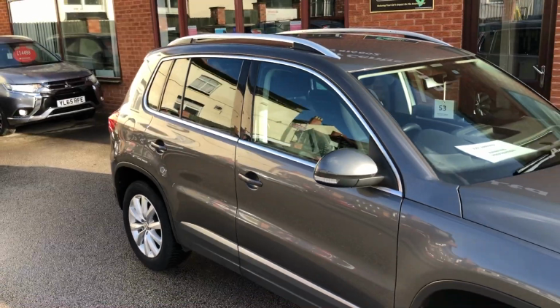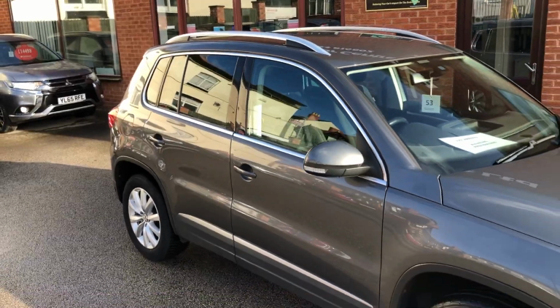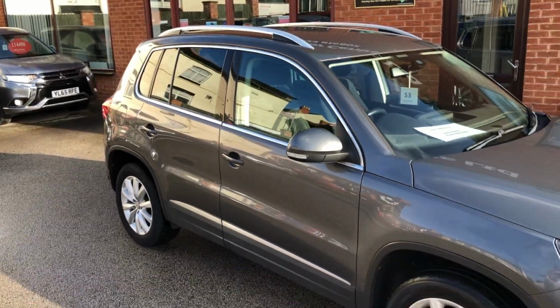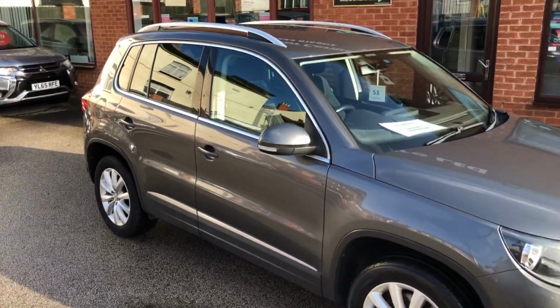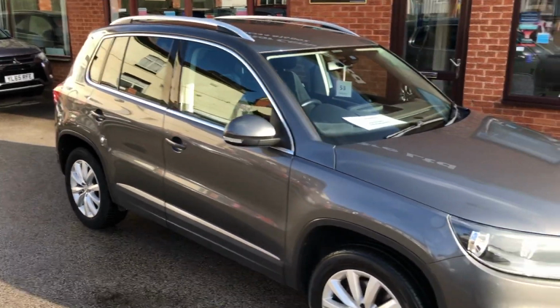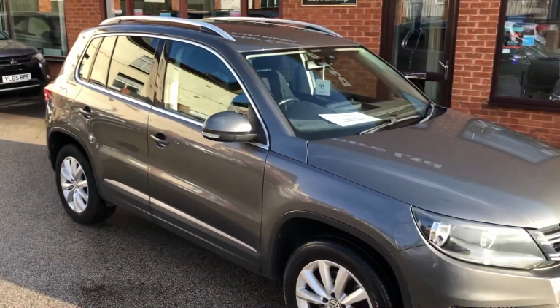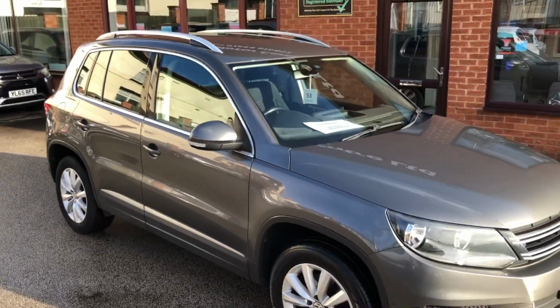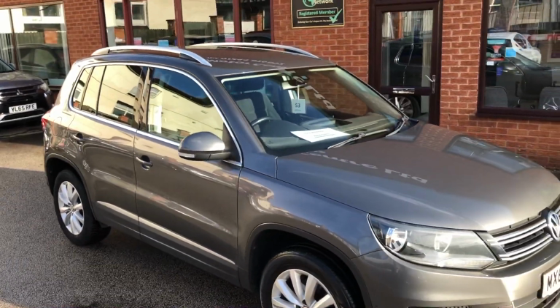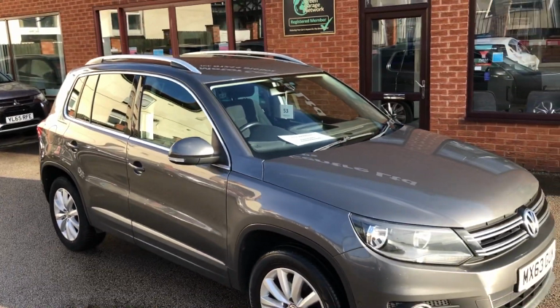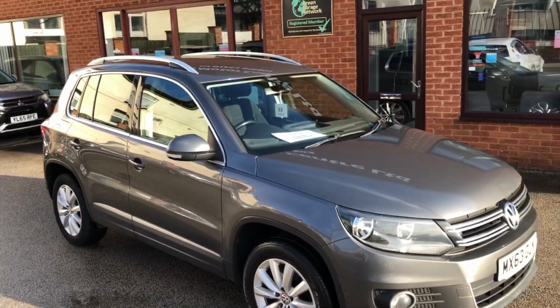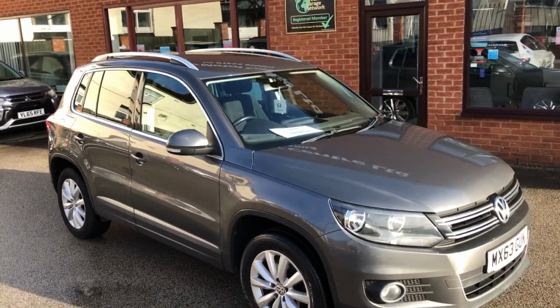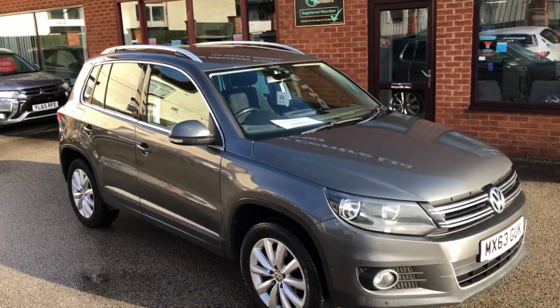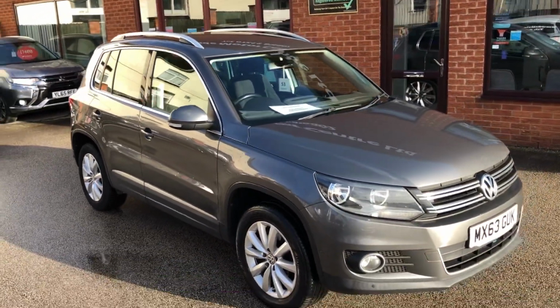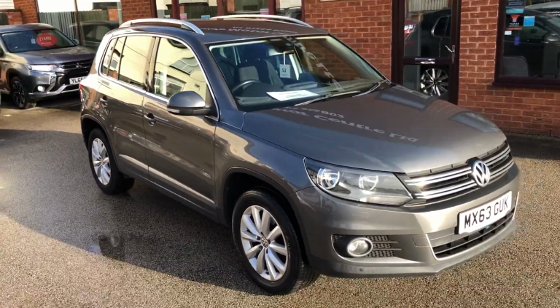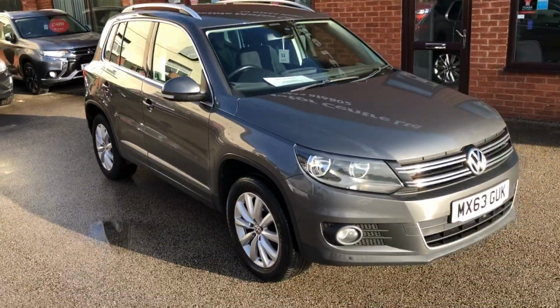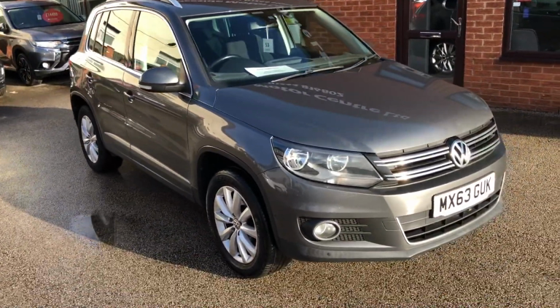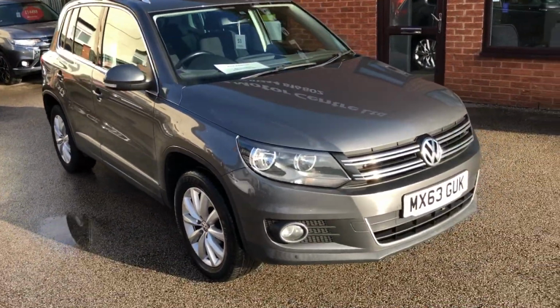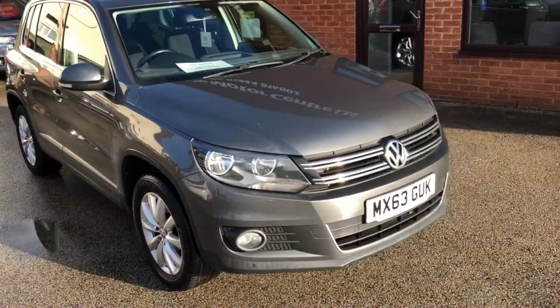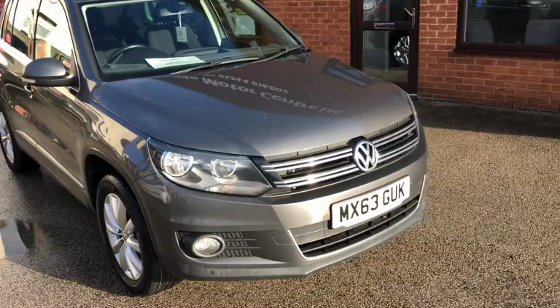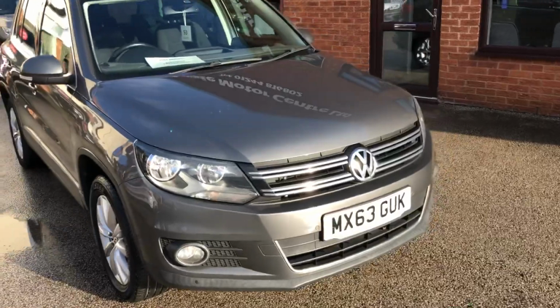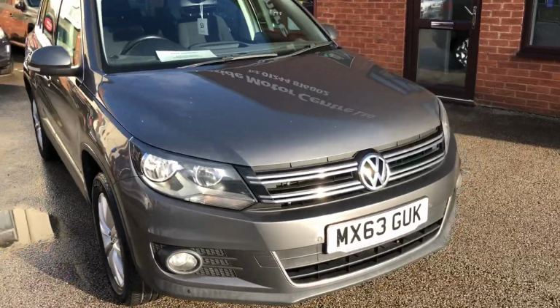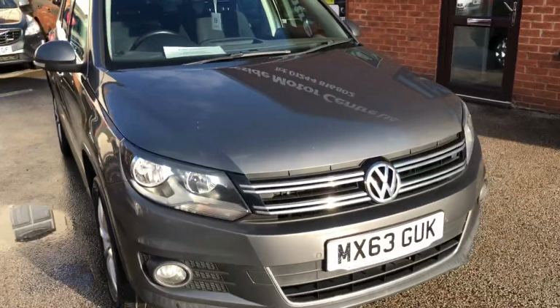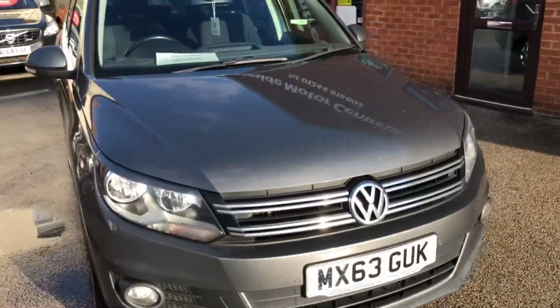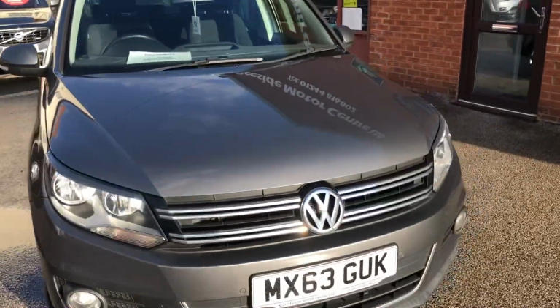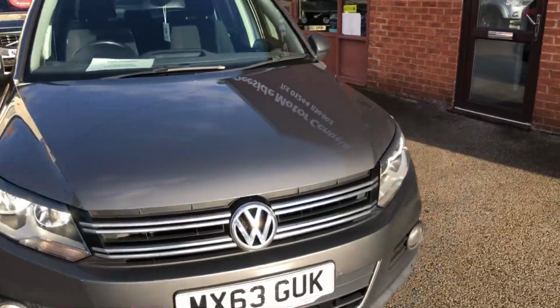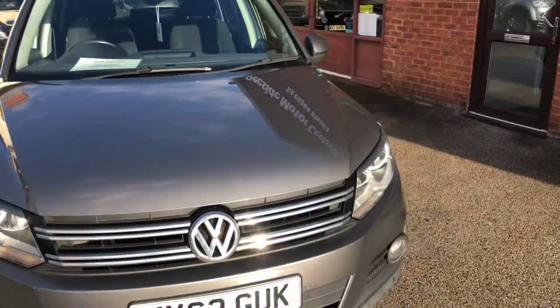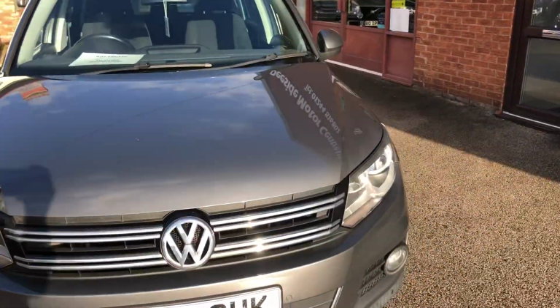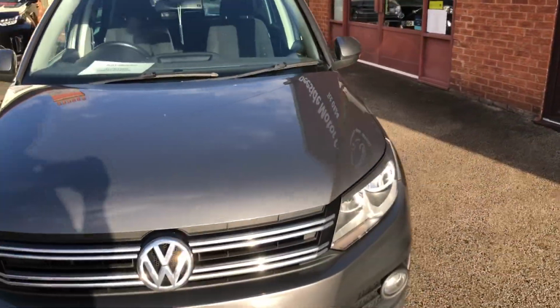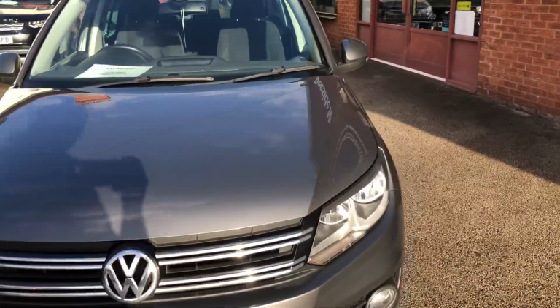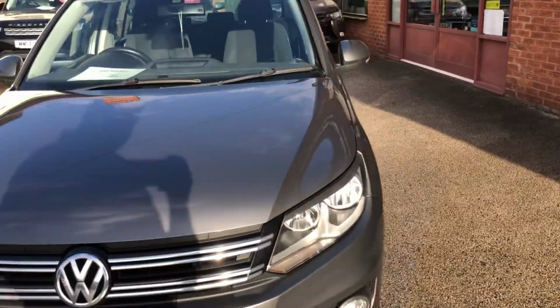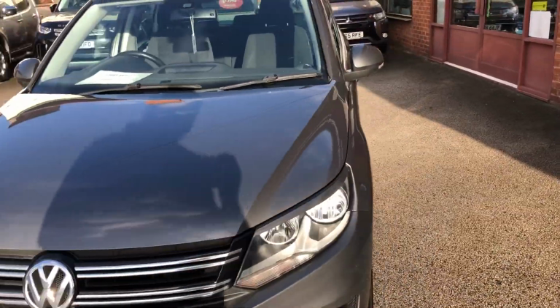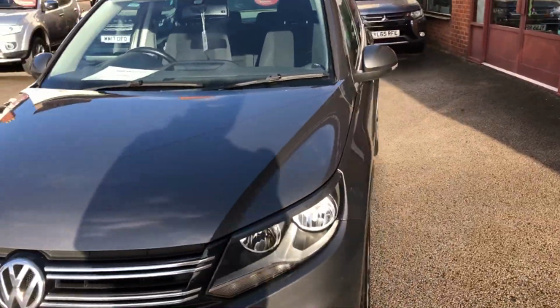Hello, welcome to T-side Motor Center. Here we have our Volkswagen Tiguan on a 63 plate, full motion, DSG, 2 litre diesel.